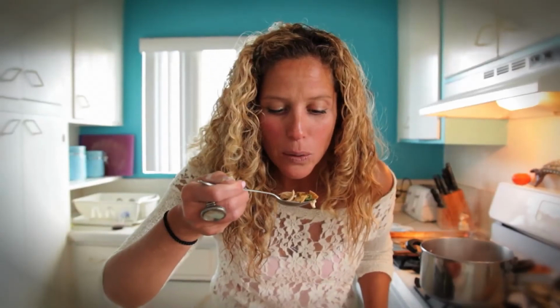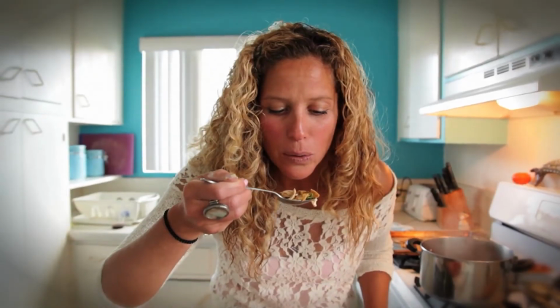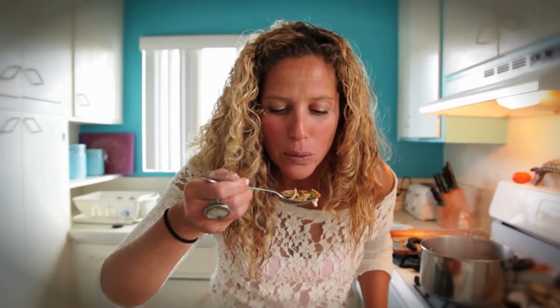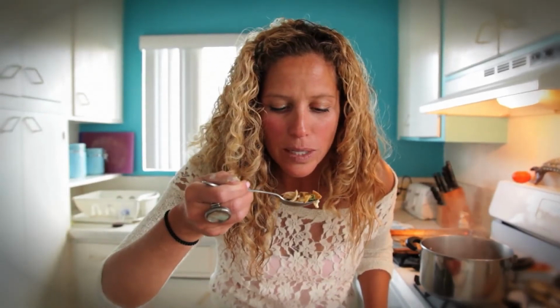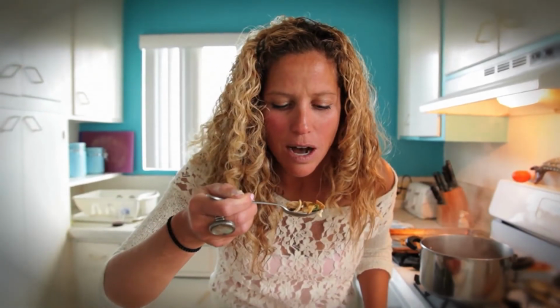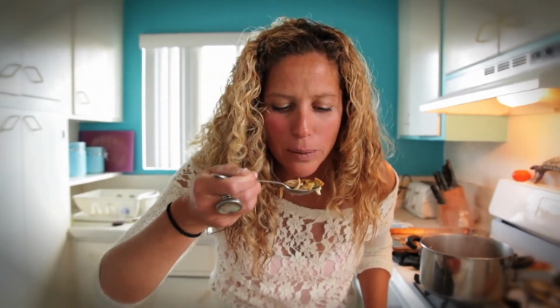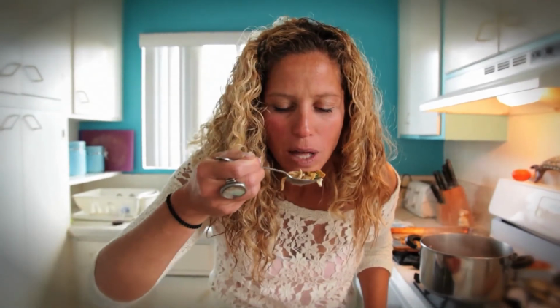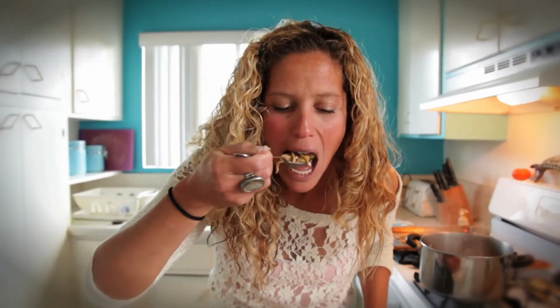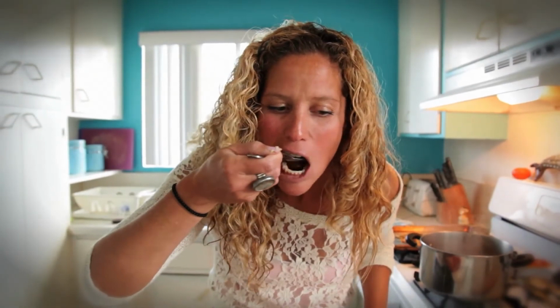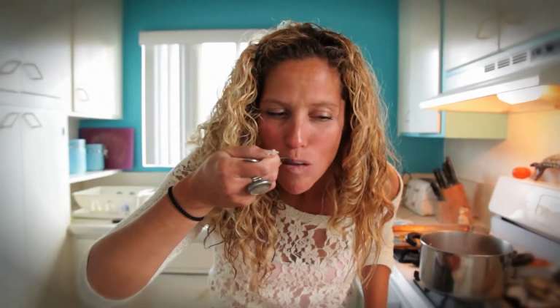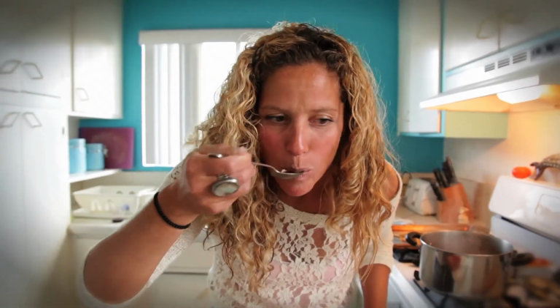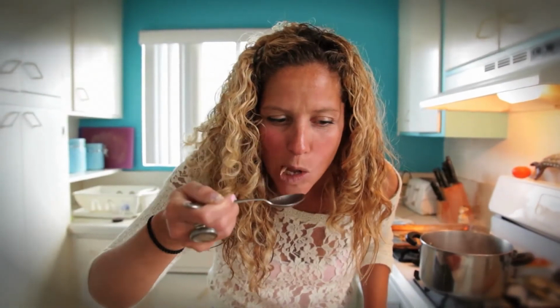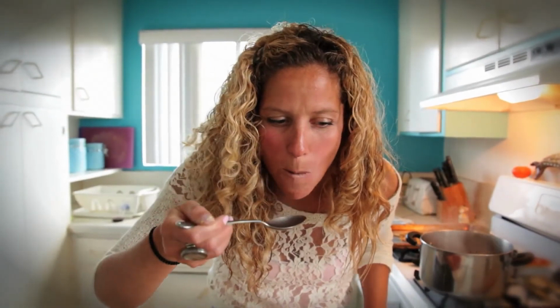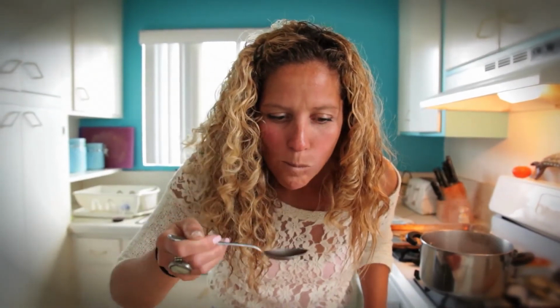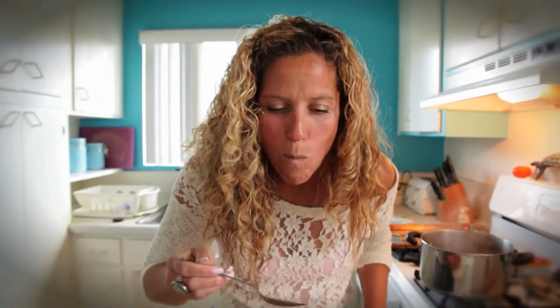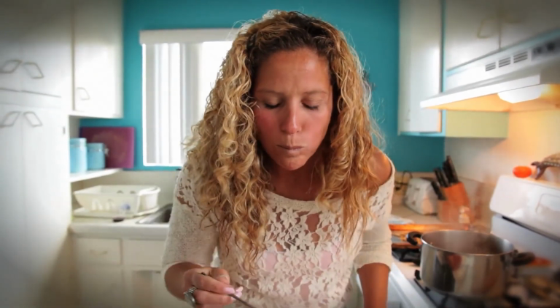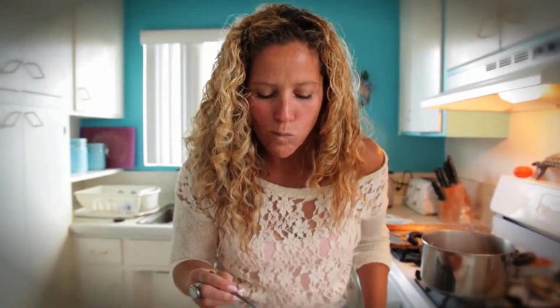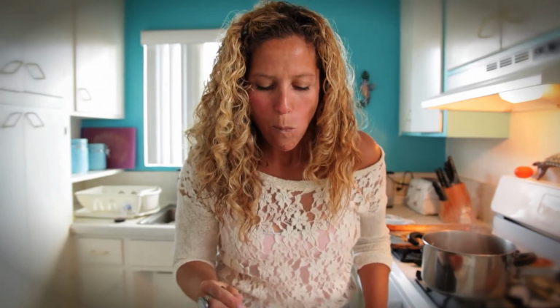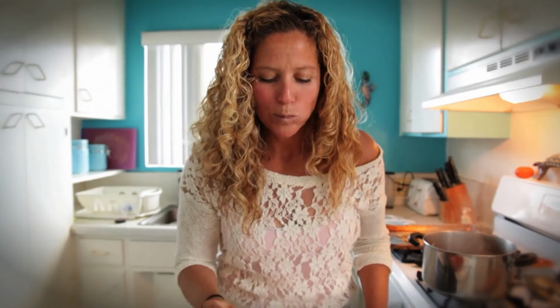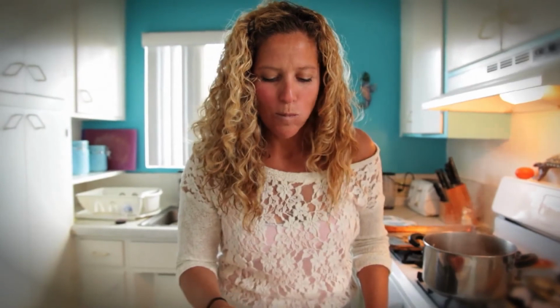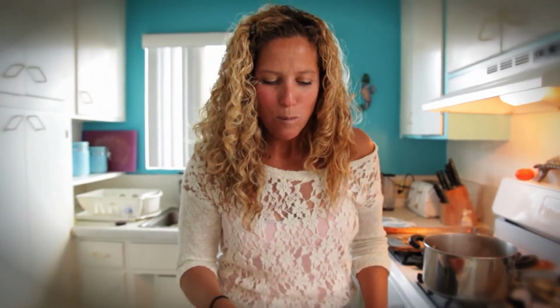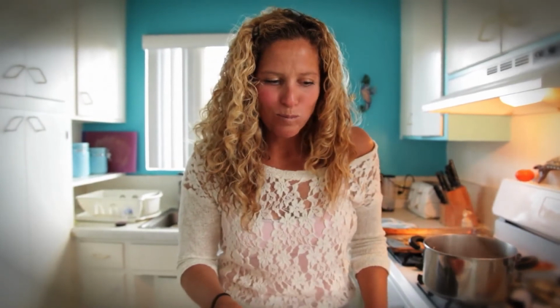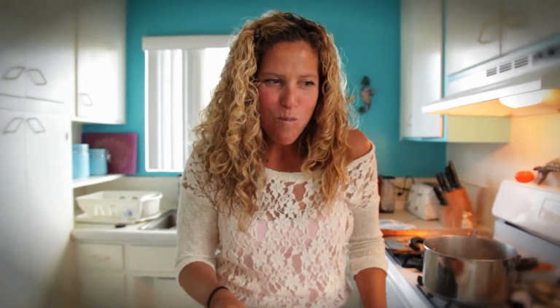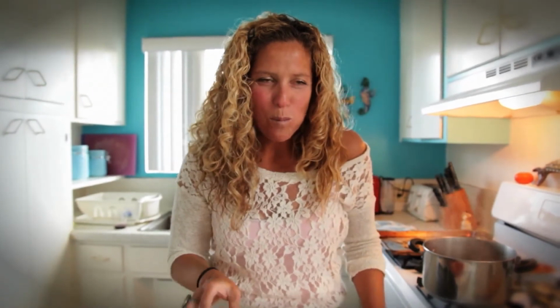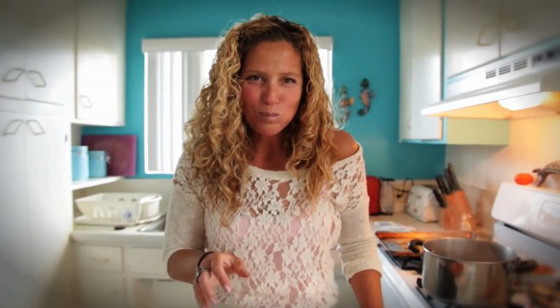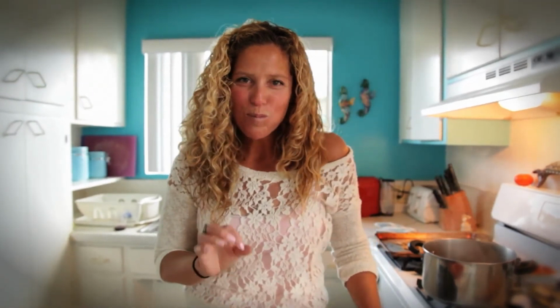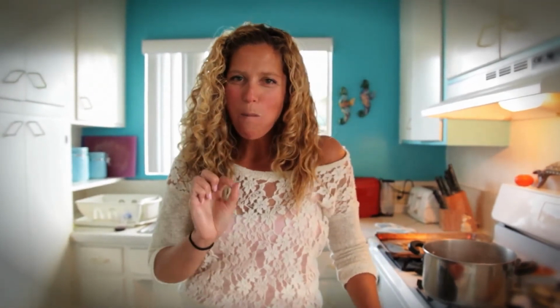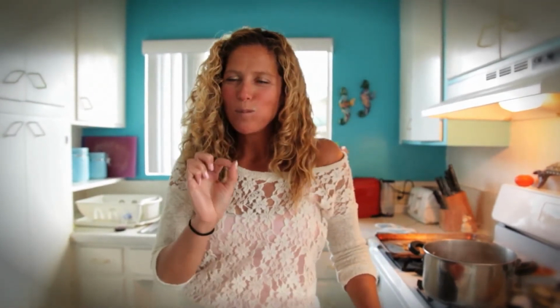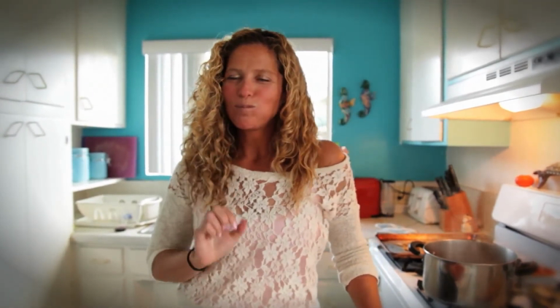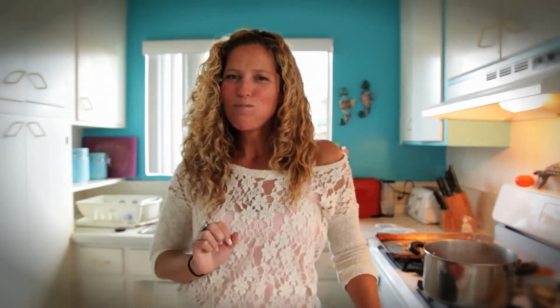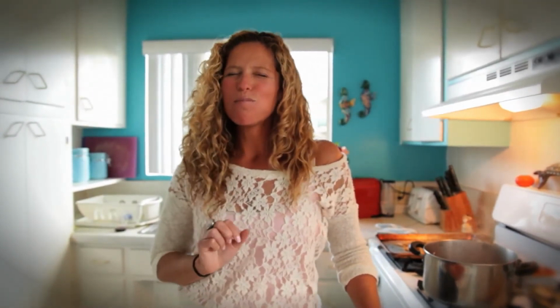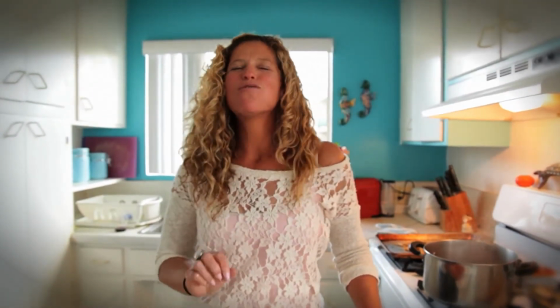Thanks for watching Waves and Craves. I hope you love this soup. Go ahead and check it out on the website wavesandcraves.com, and don't forget to smile in the lineup.